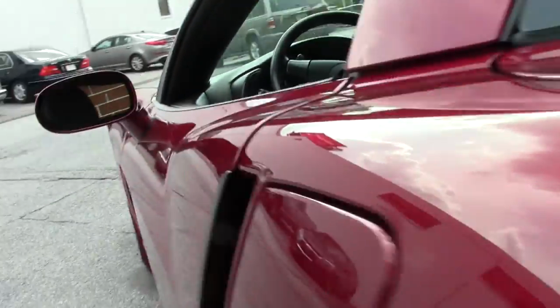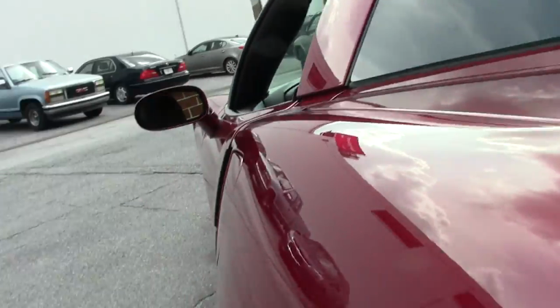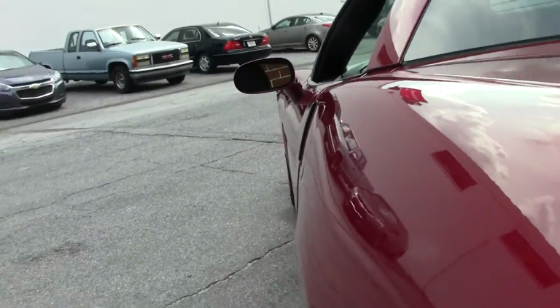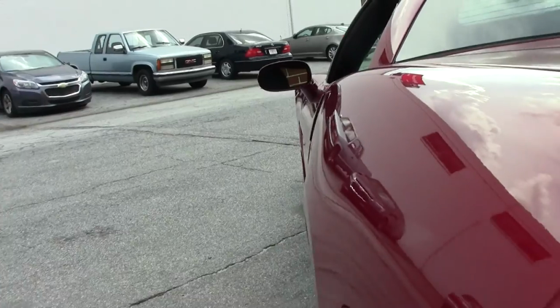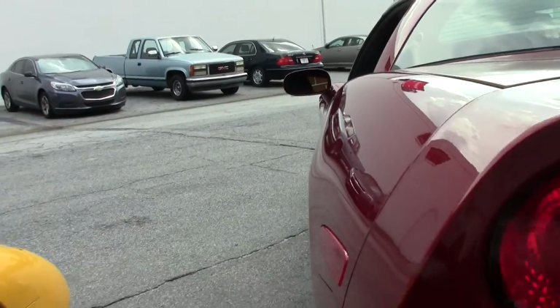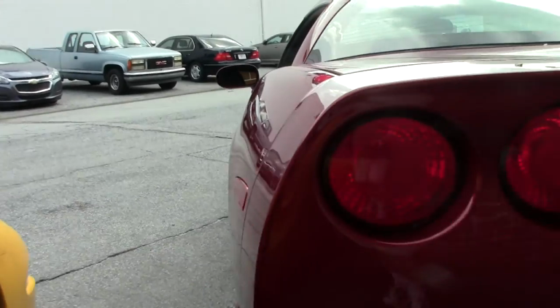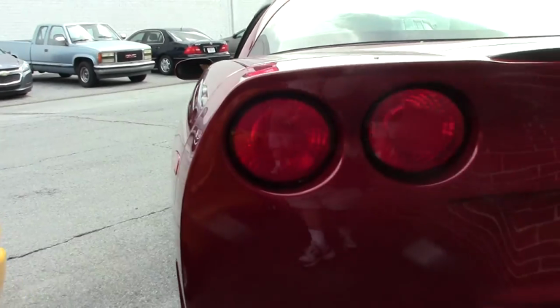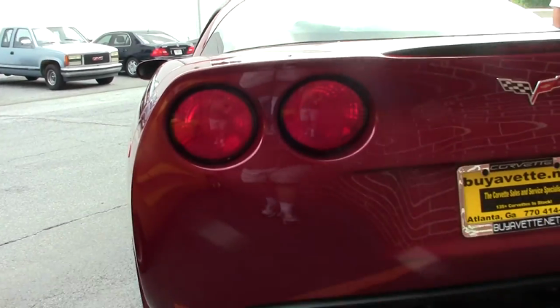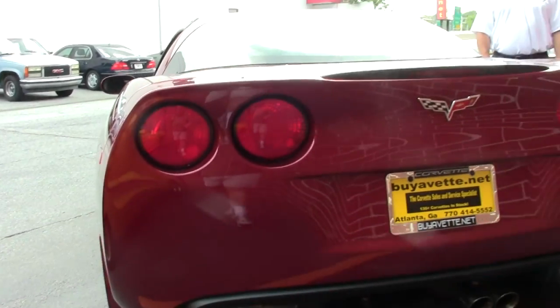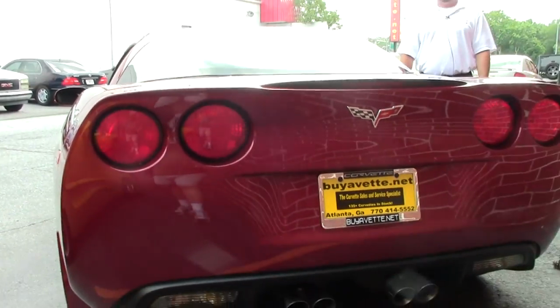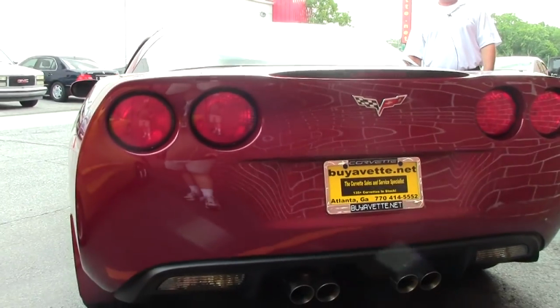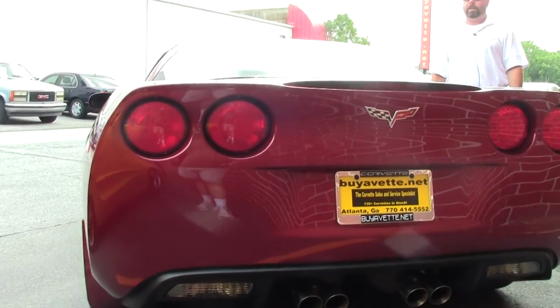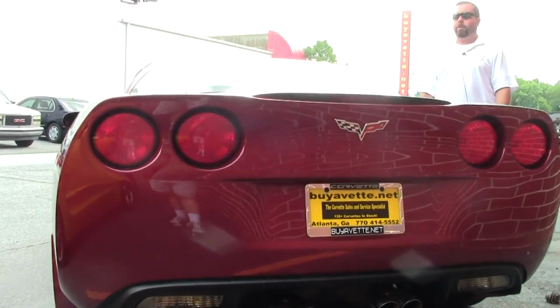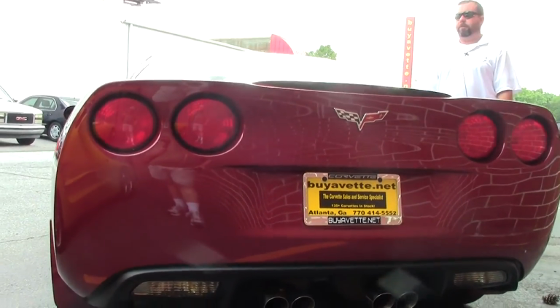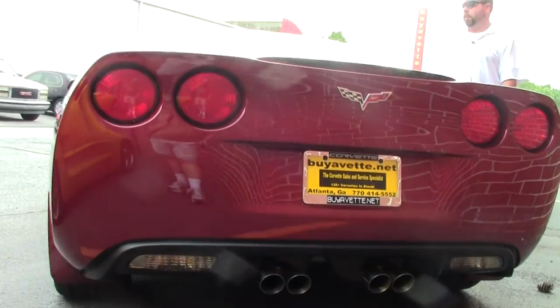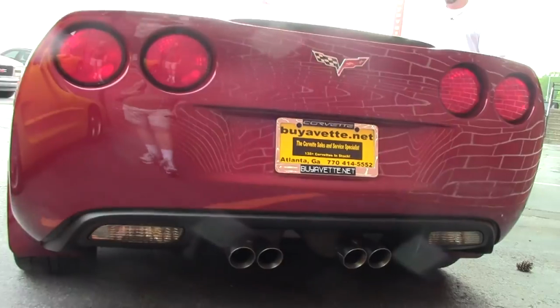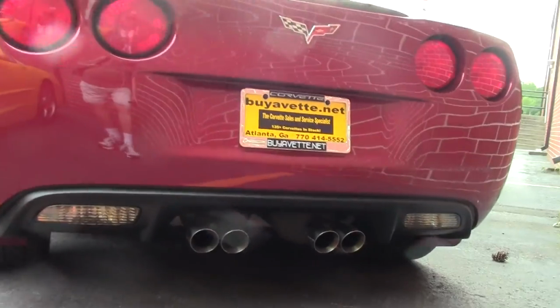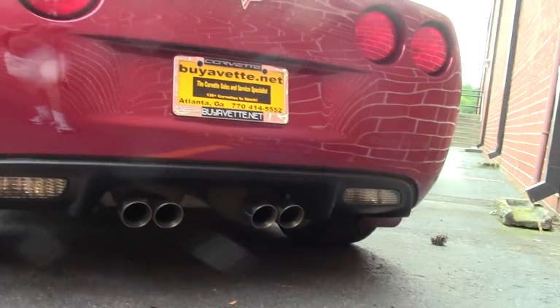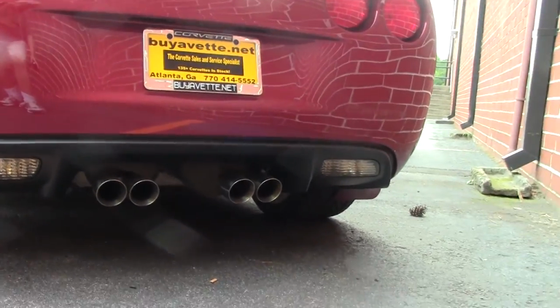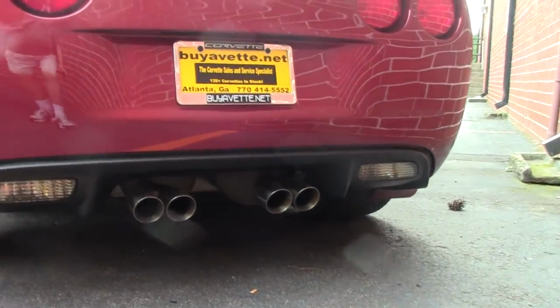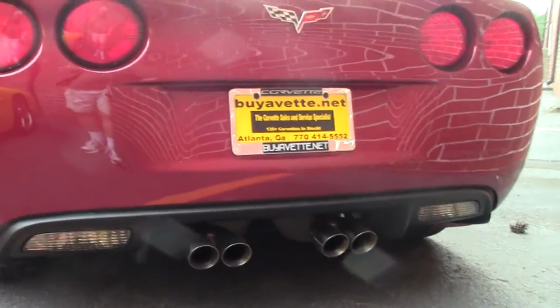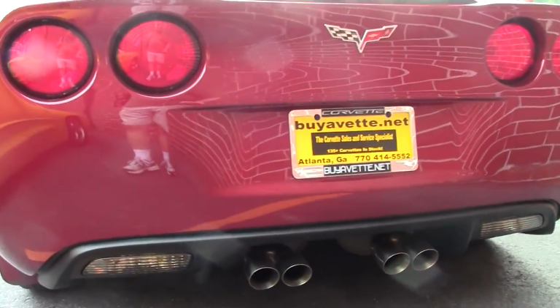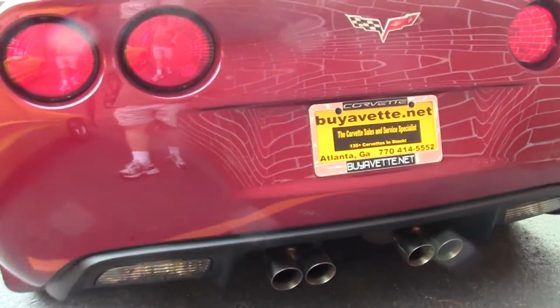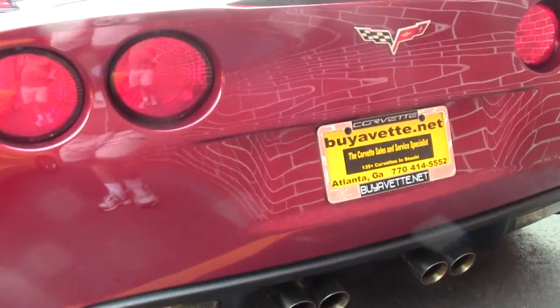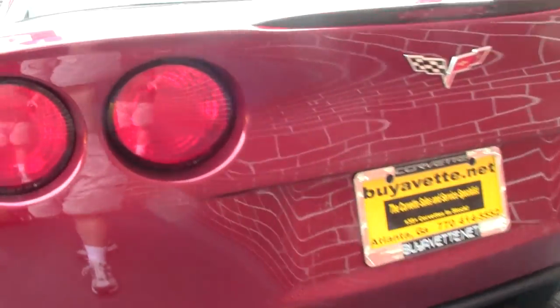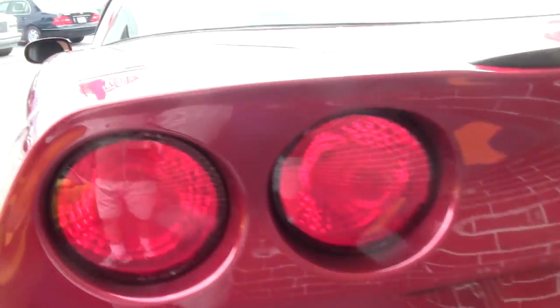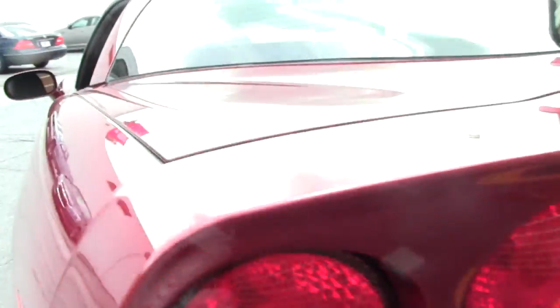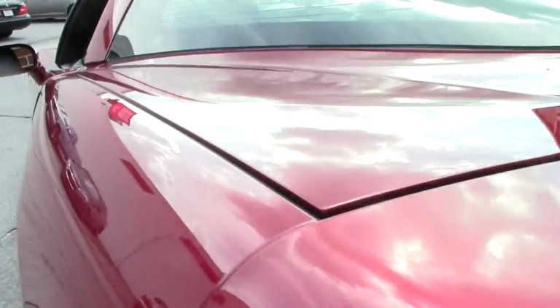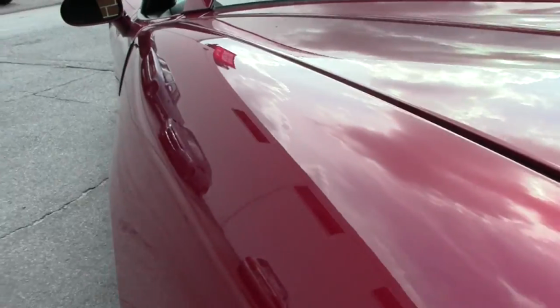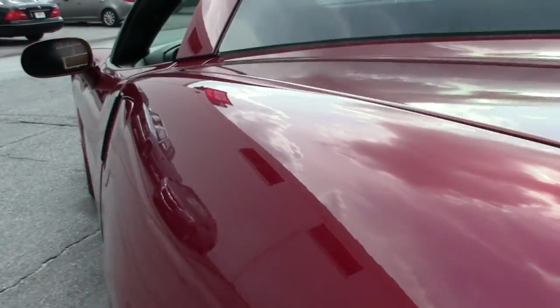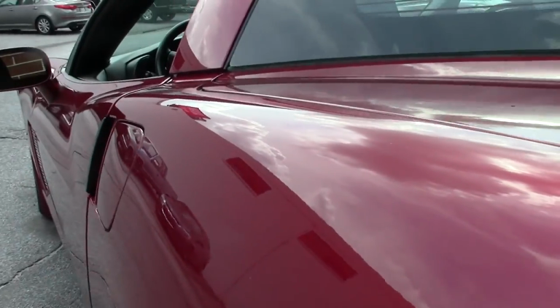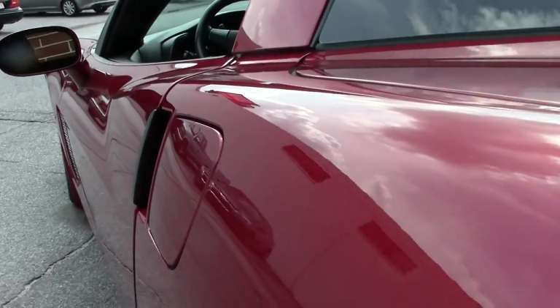The paint is perfect on this car, and I don't use perfect lightly or often, but this car is as nice as they come. Monterey Red ebony interior.